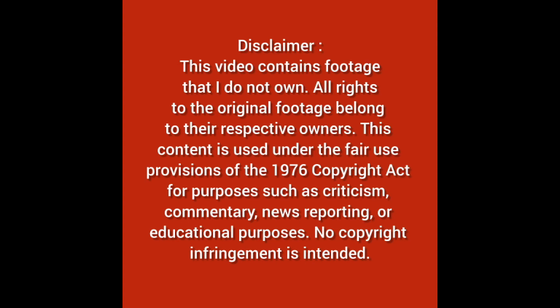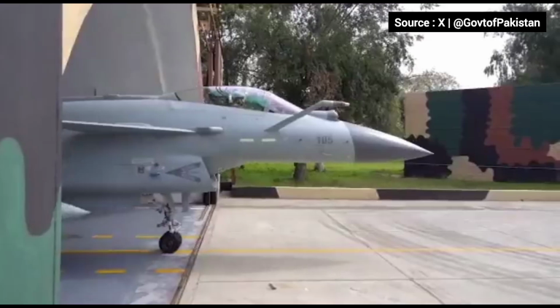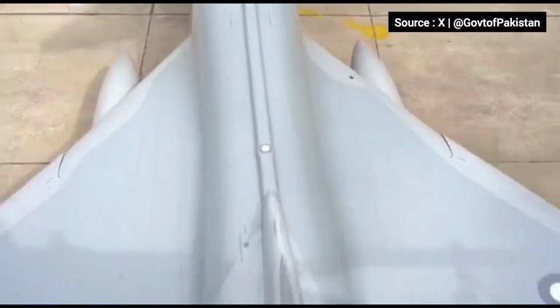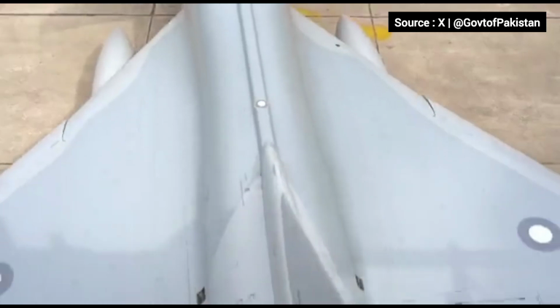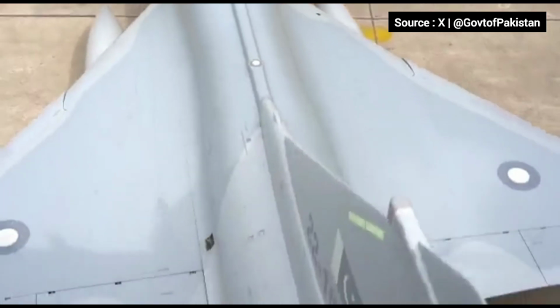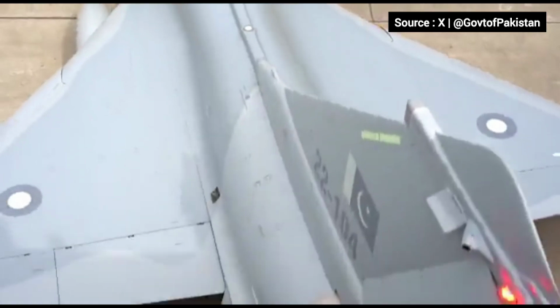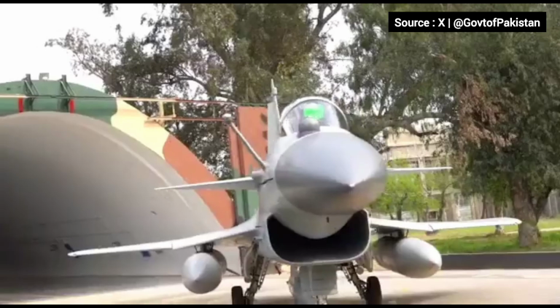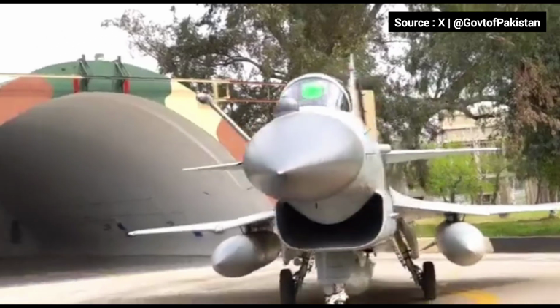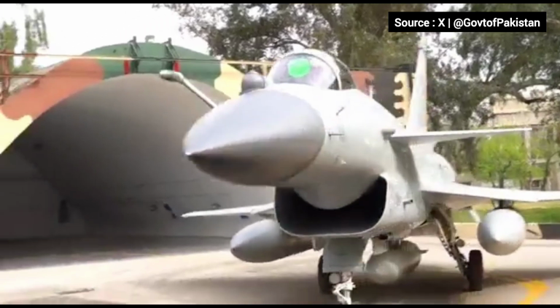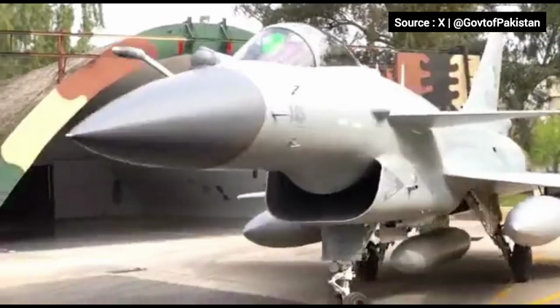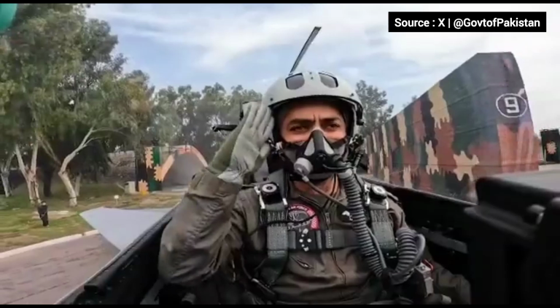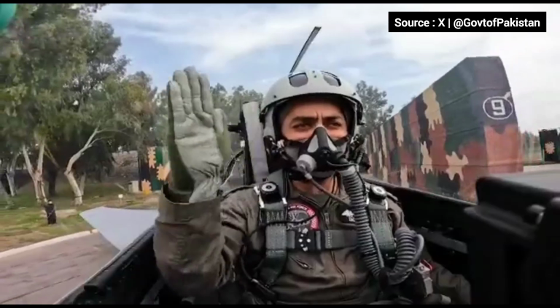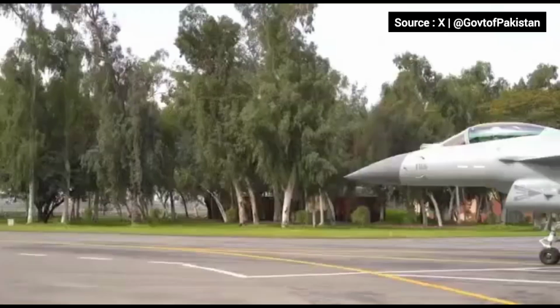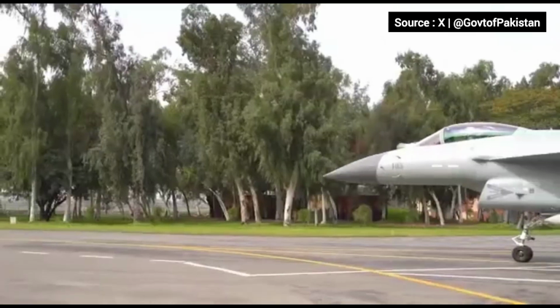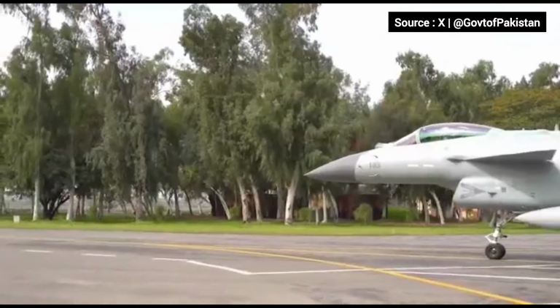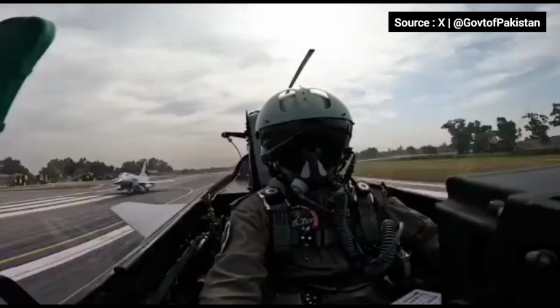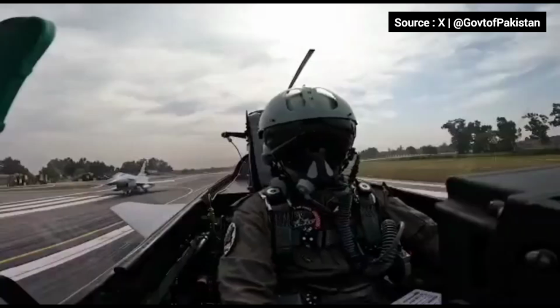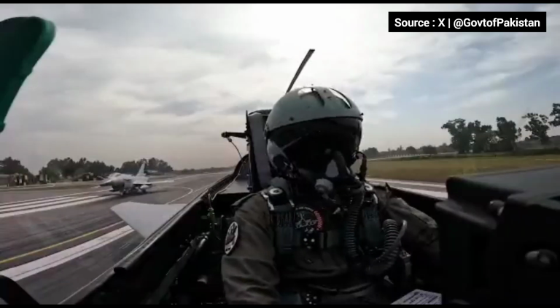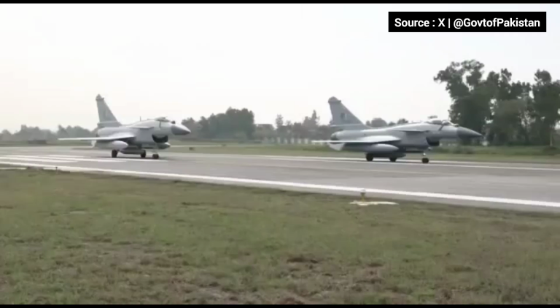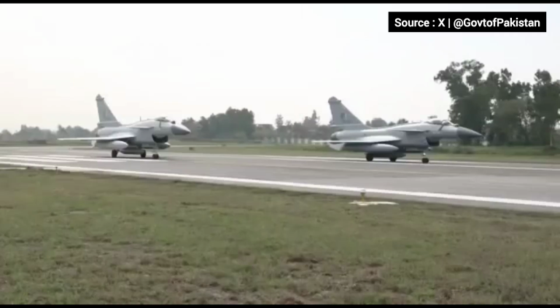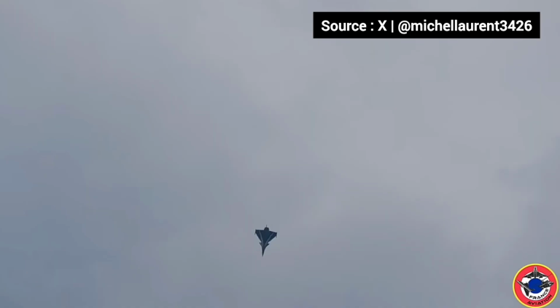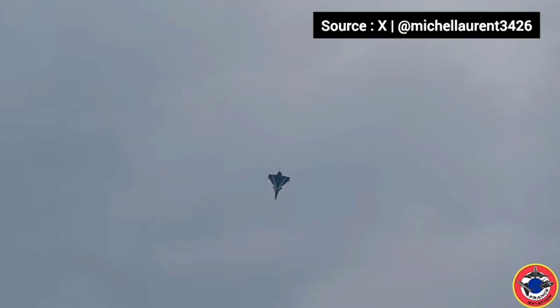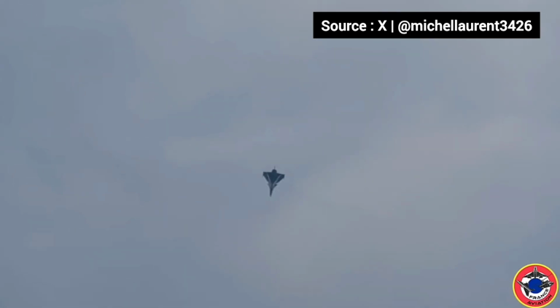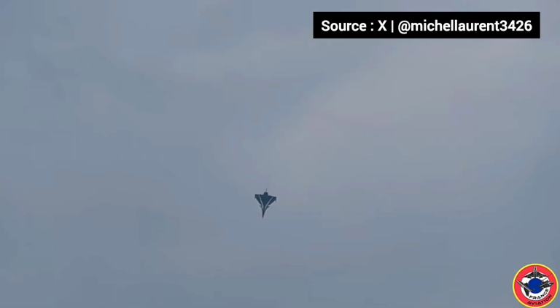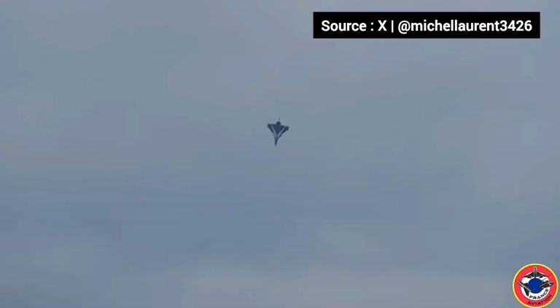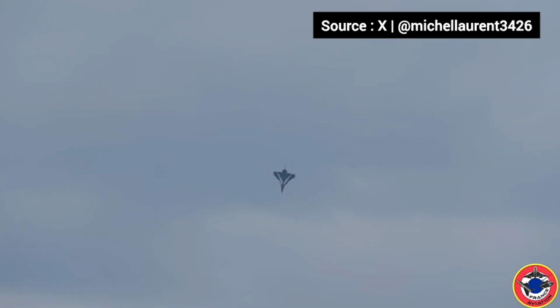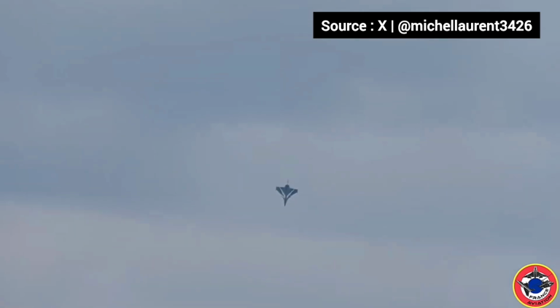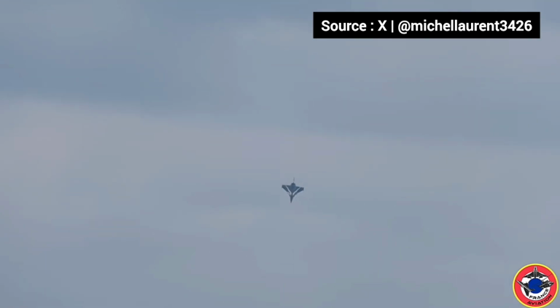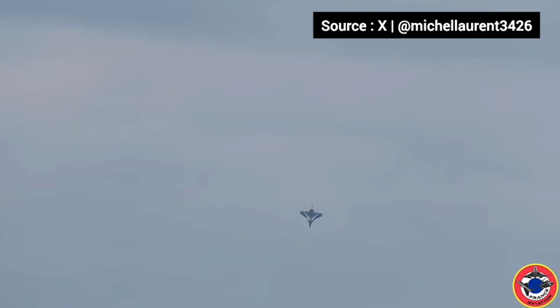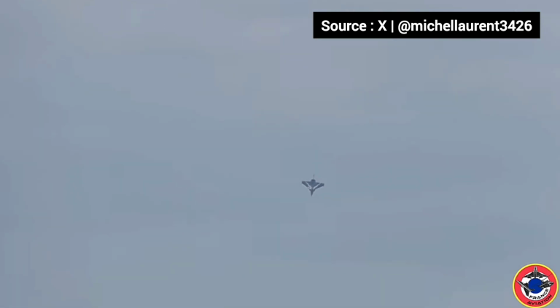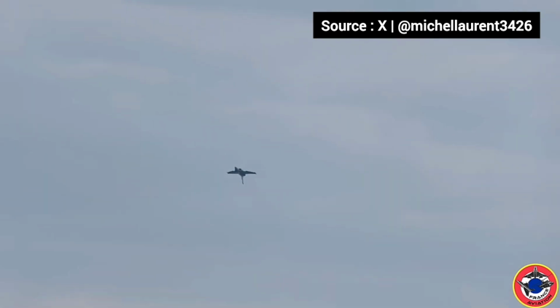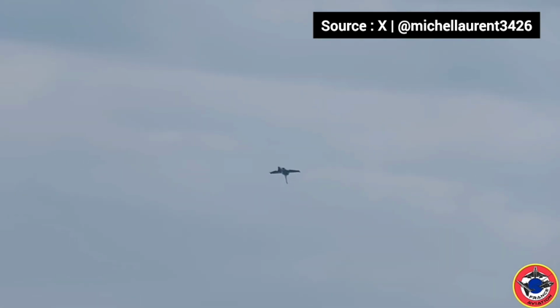In the world of modern air combat, two jets are stealing the spotlight: China's J-10C and France's Rafale. Let's compare these four-and-a-half generation fighters to see how they stack up.